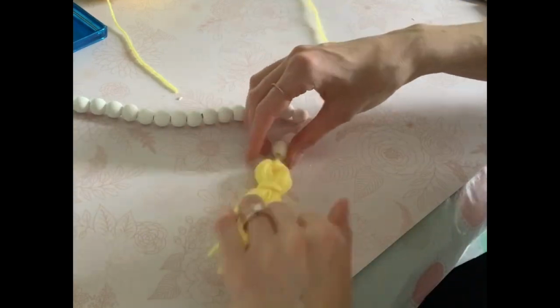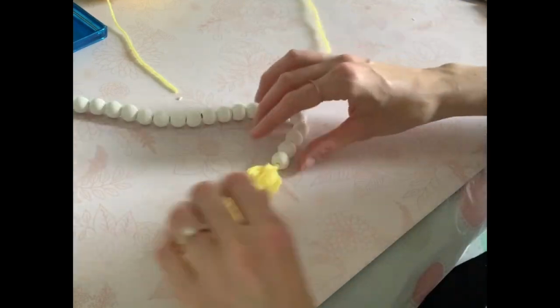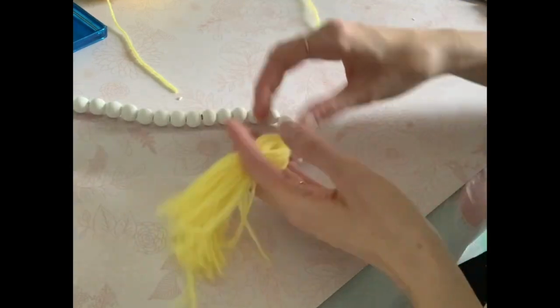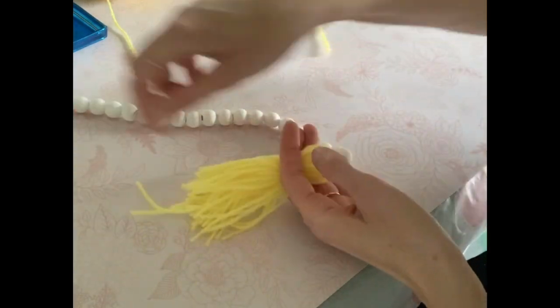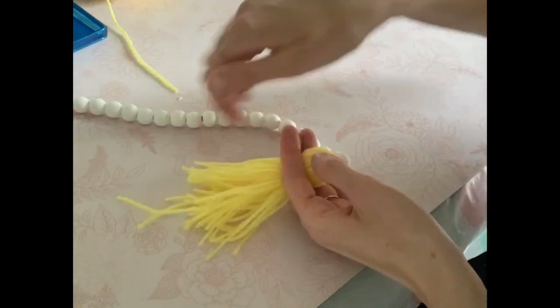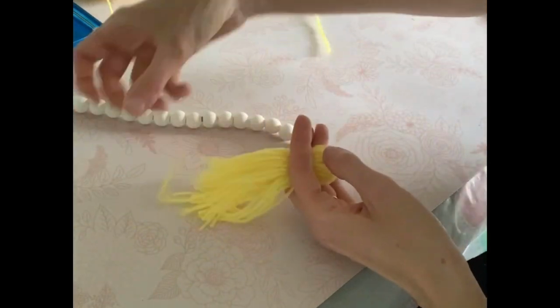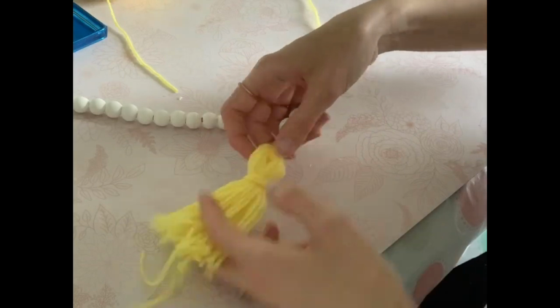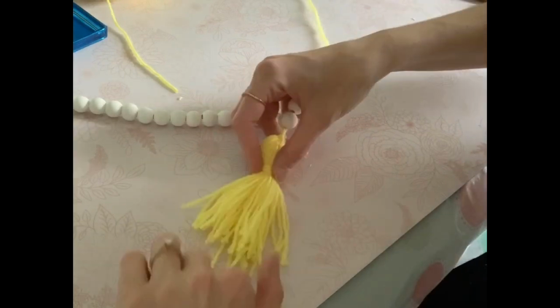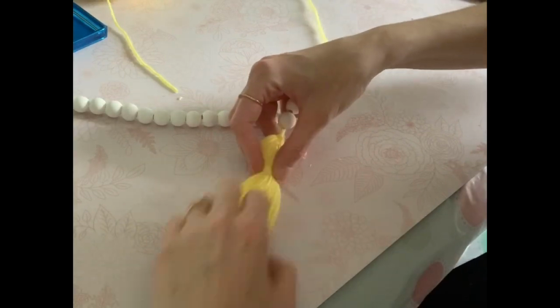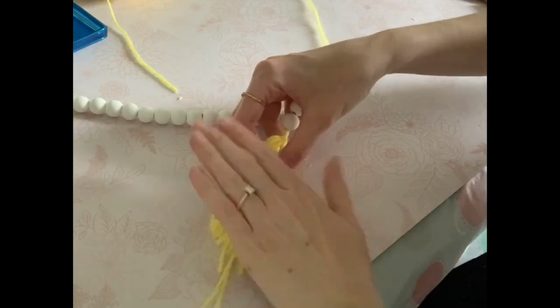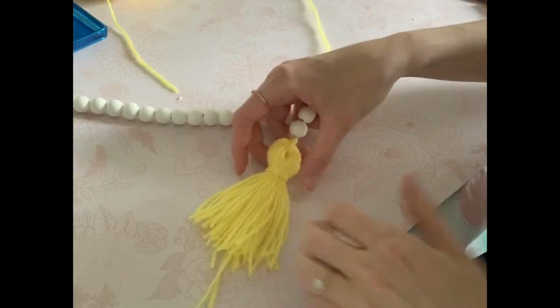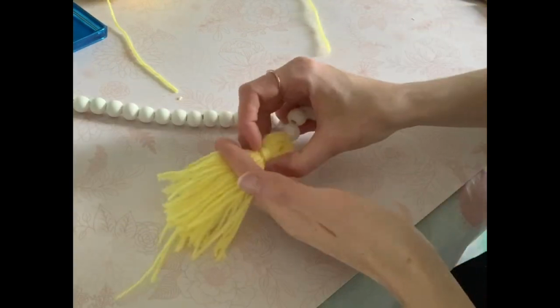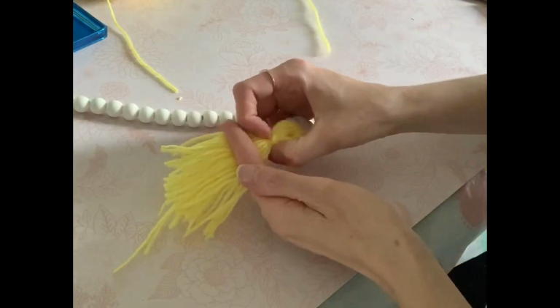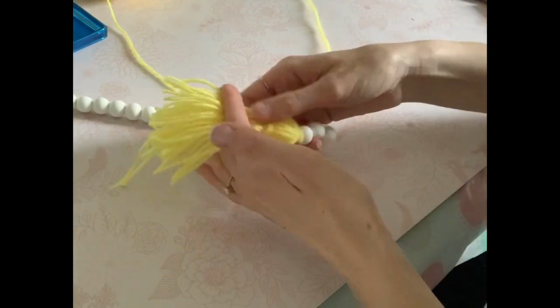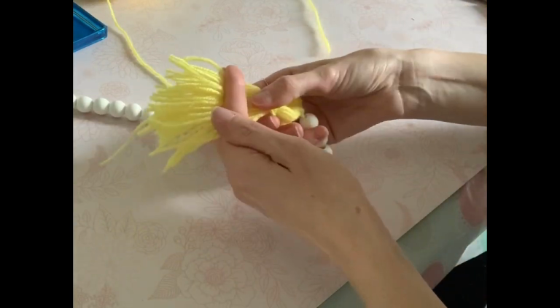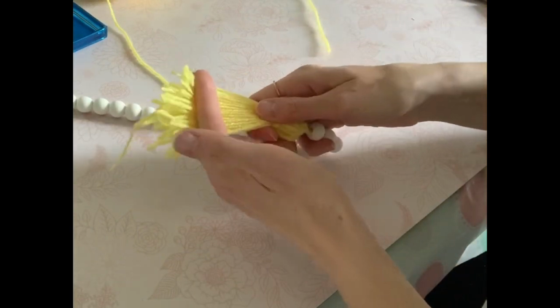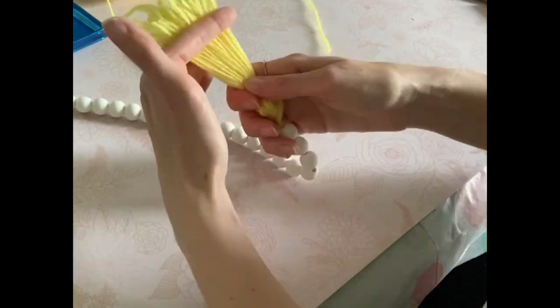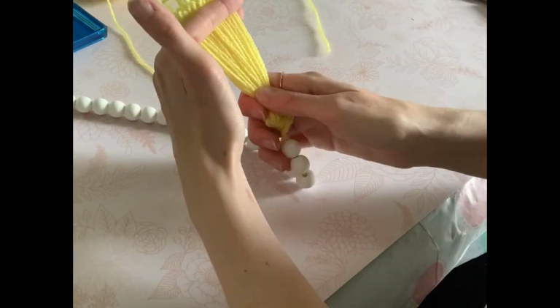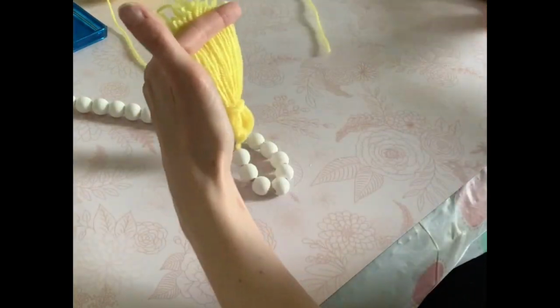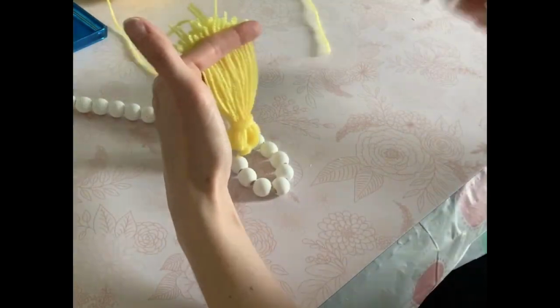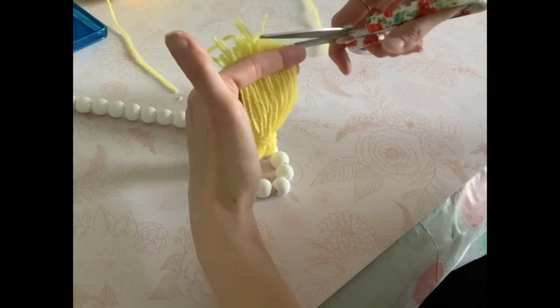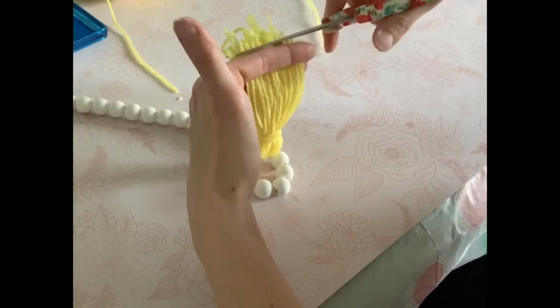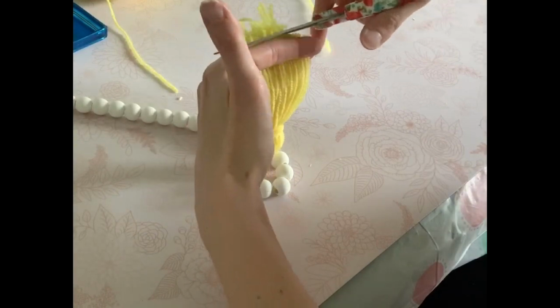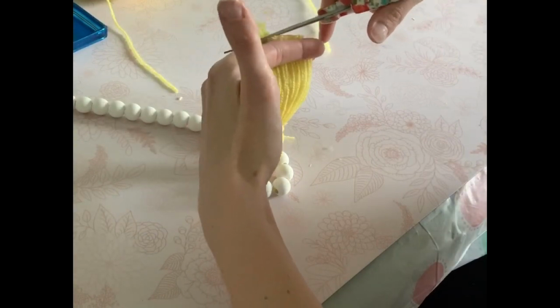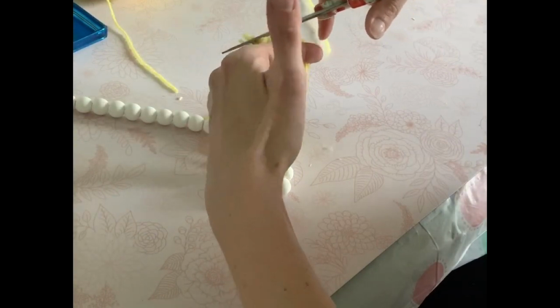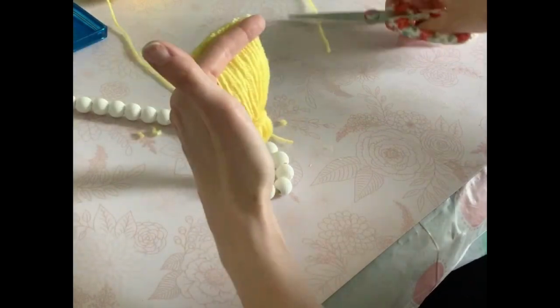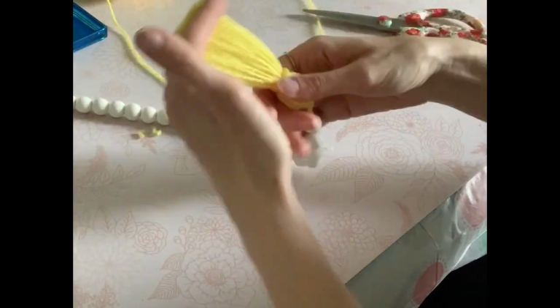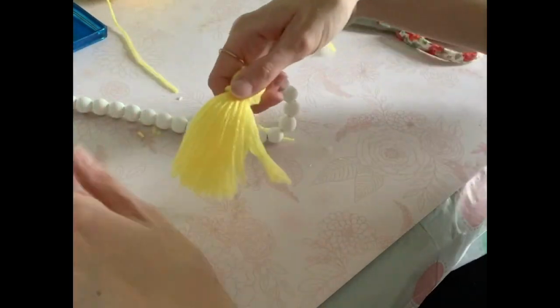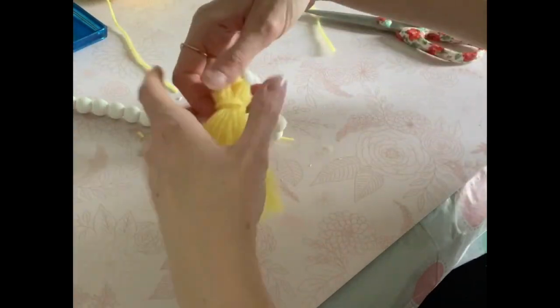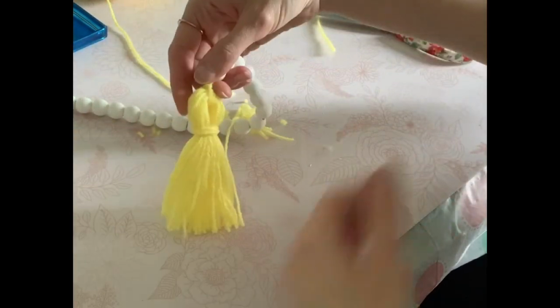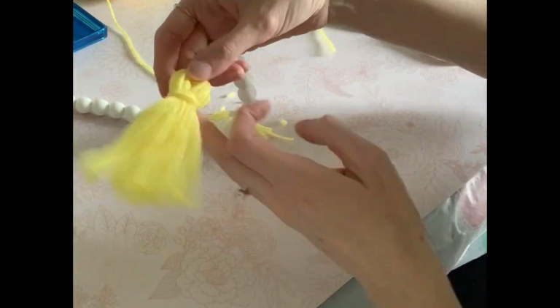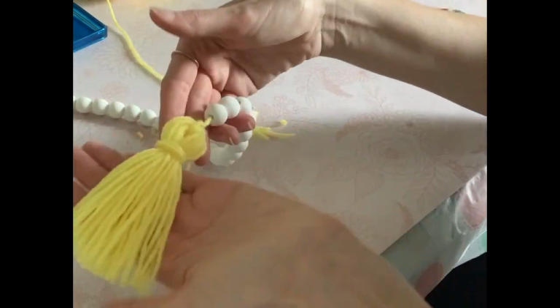Here's where you can clean everything up. I just smooth it out with my fingers to make things nice and straight, and then any excess I trim off with my scissors — this way it just cleans up the edges really nicely.